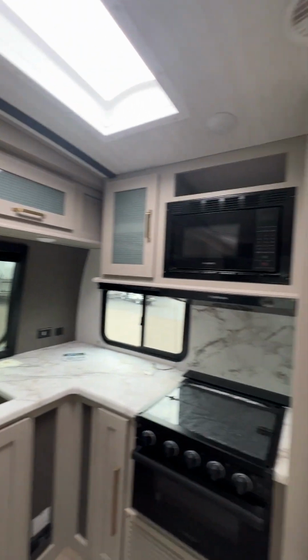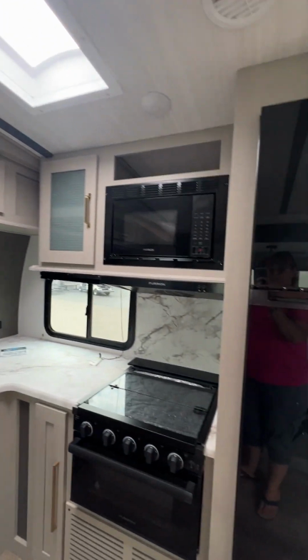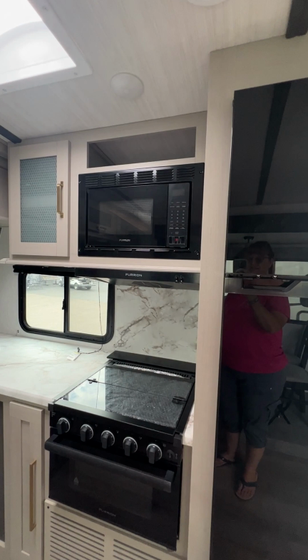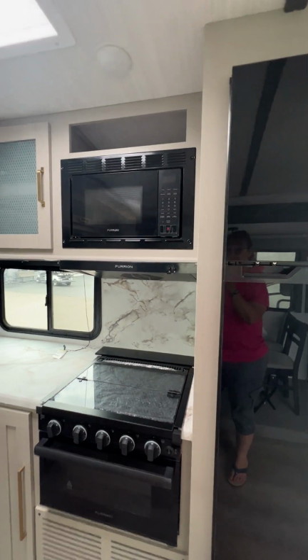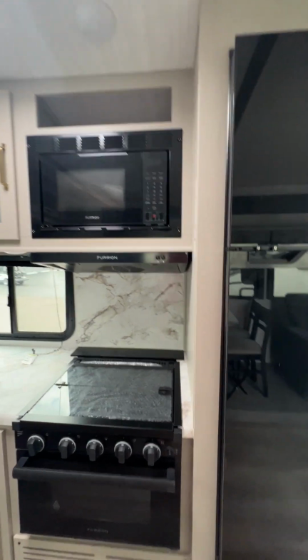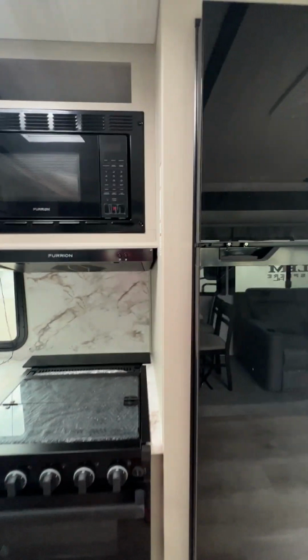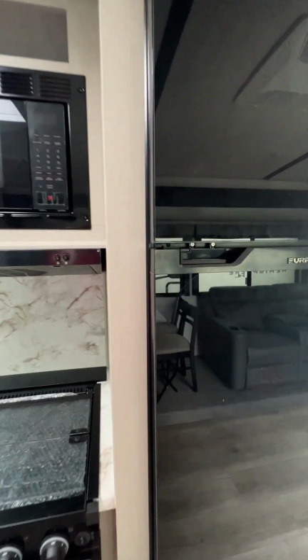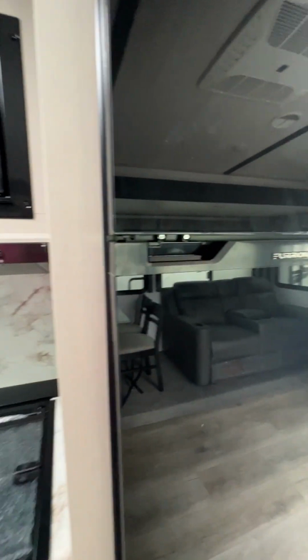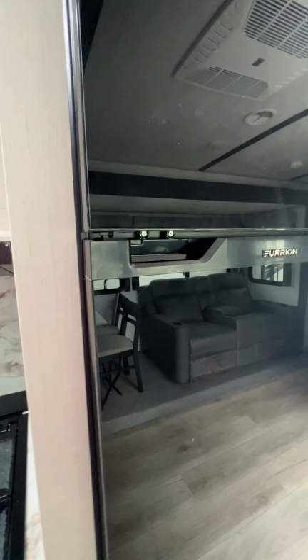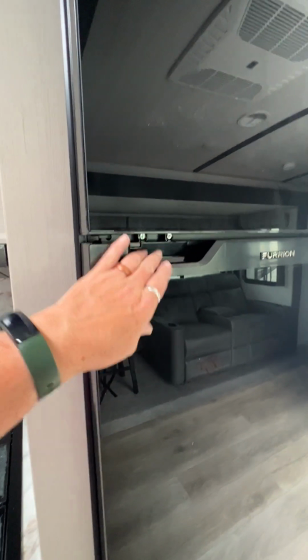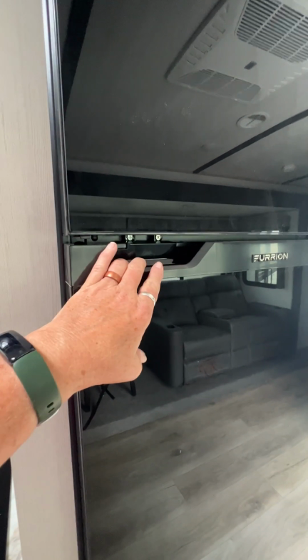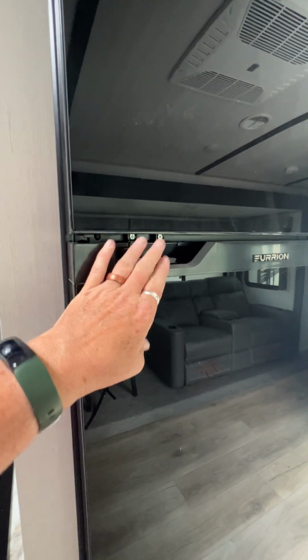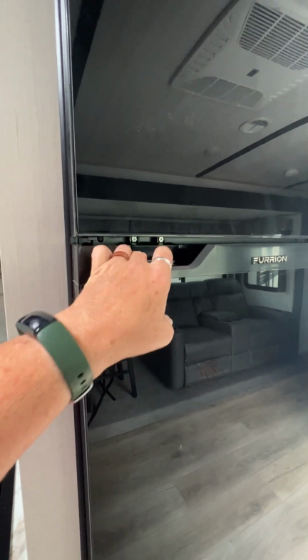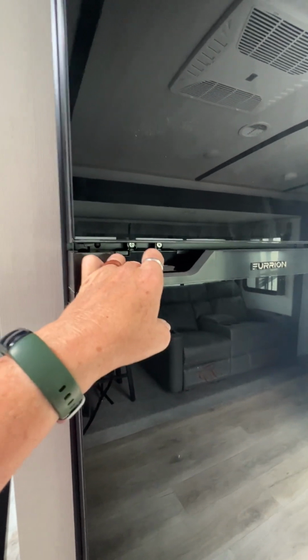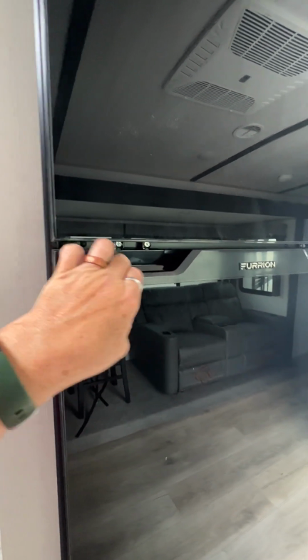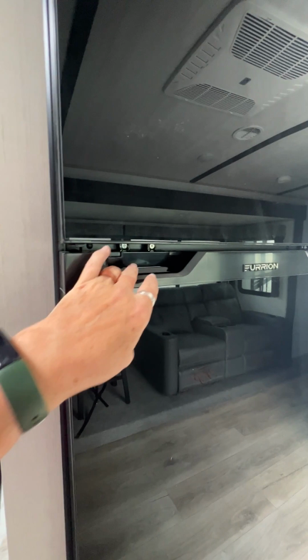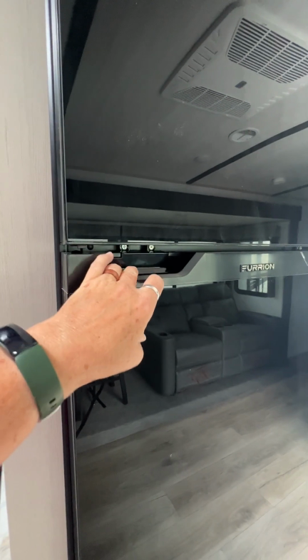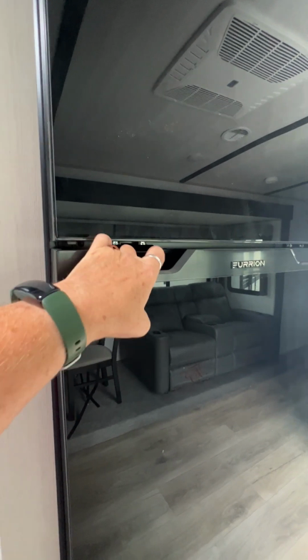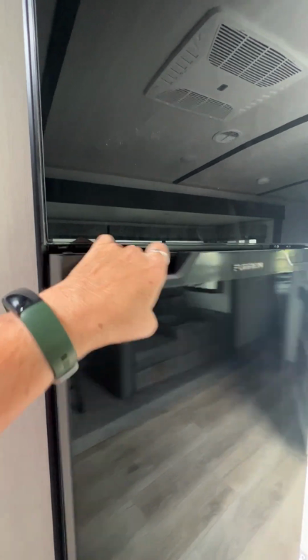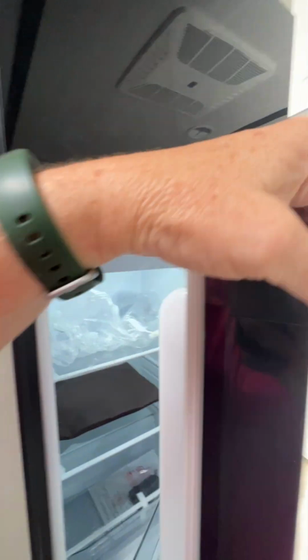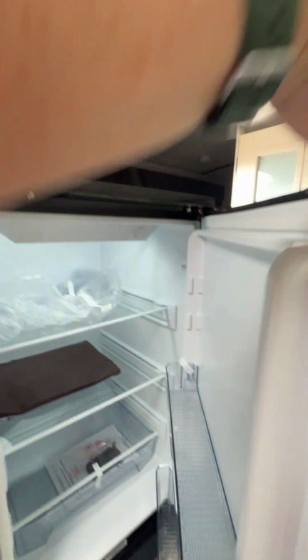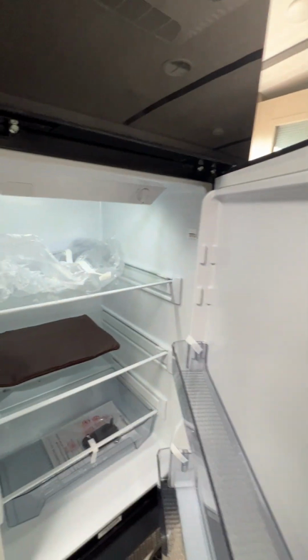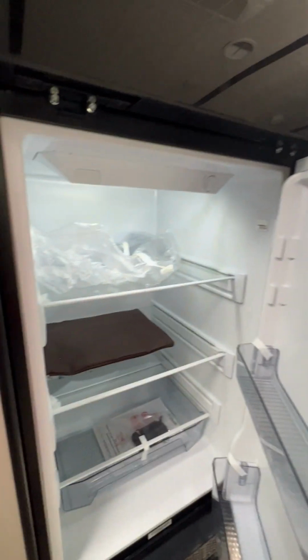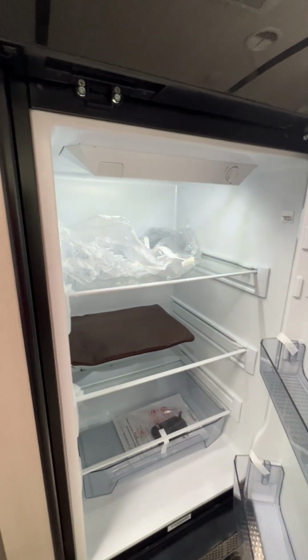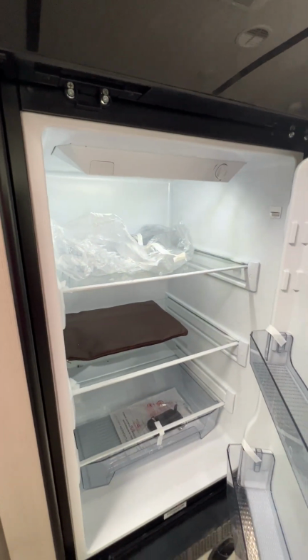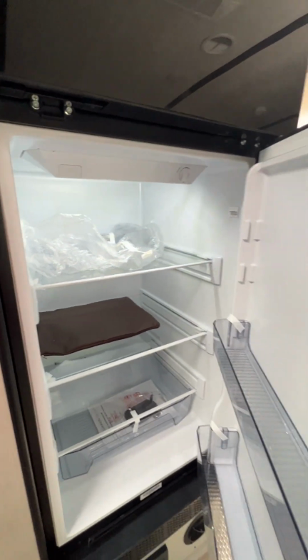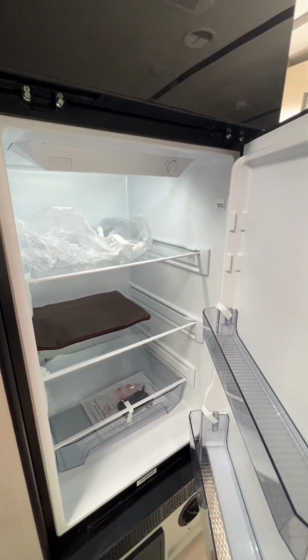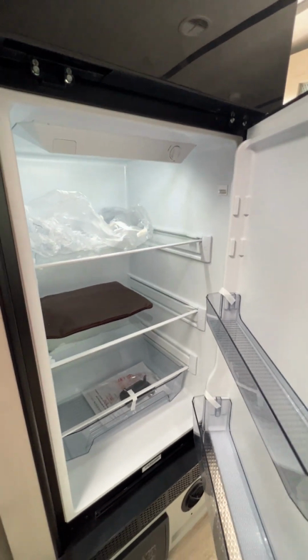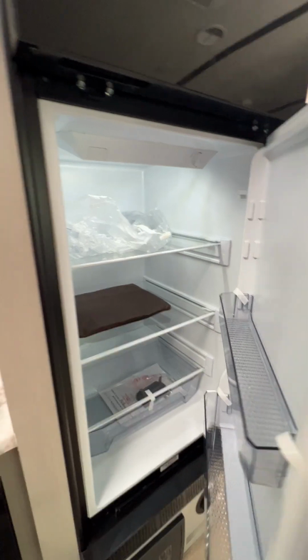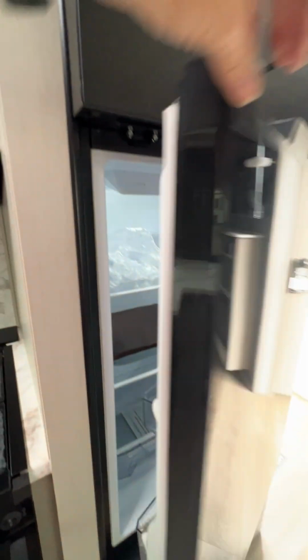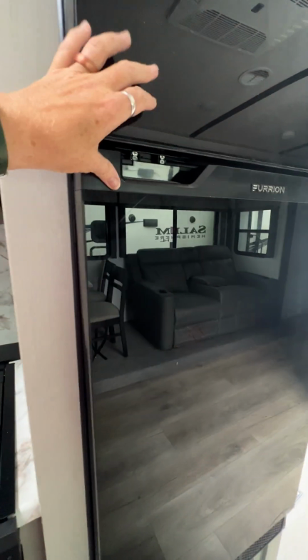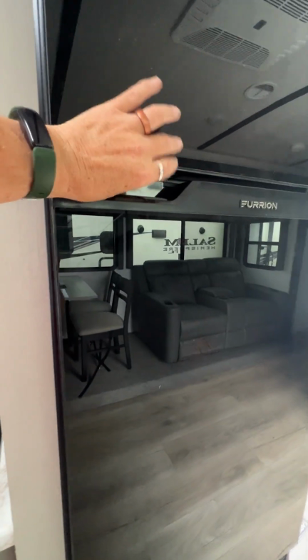I really like this one. It has a nice big fridge and it has a built-in travel lock, so right now you can't open it, then you just push it and it opens up really easy. No more fighting with your travel lock. Nice size fridge and freezer.